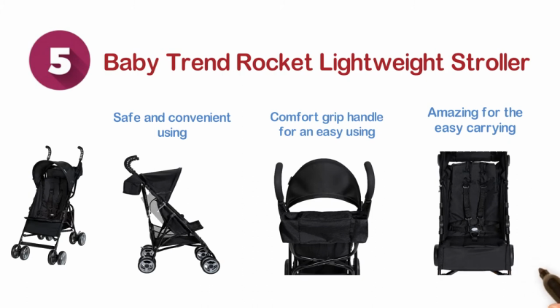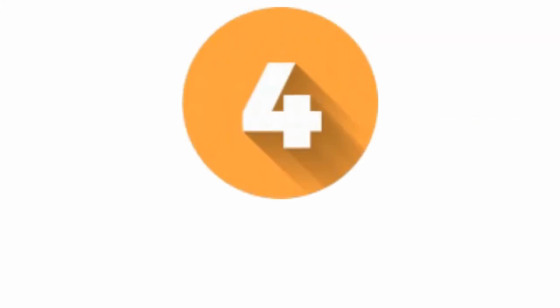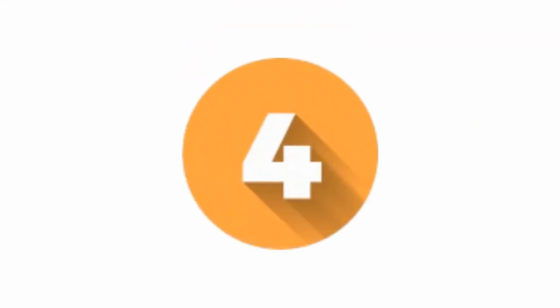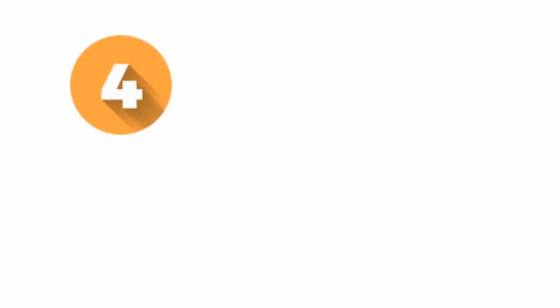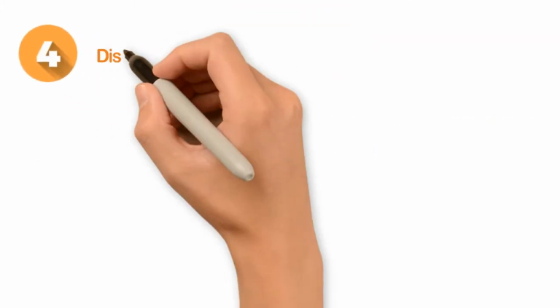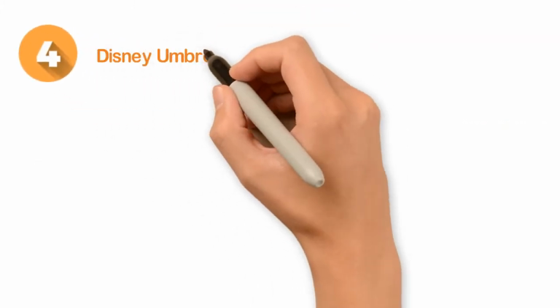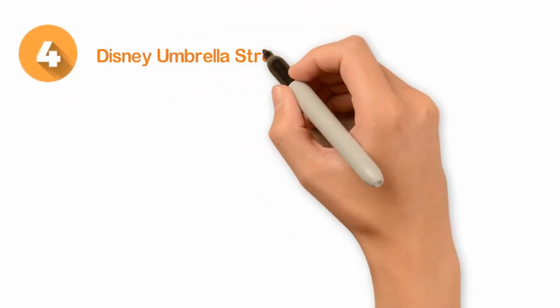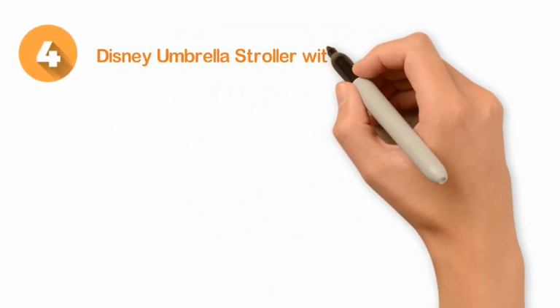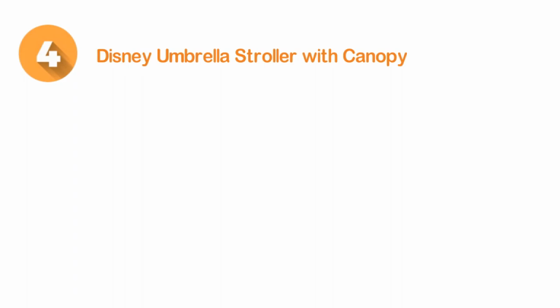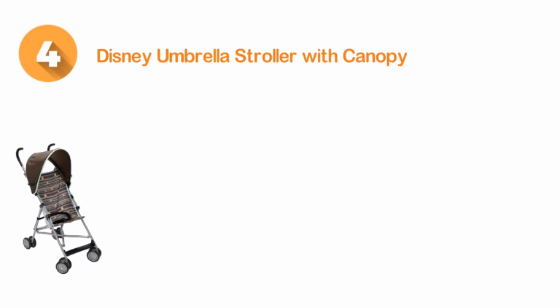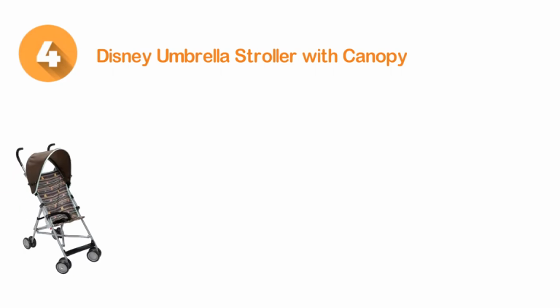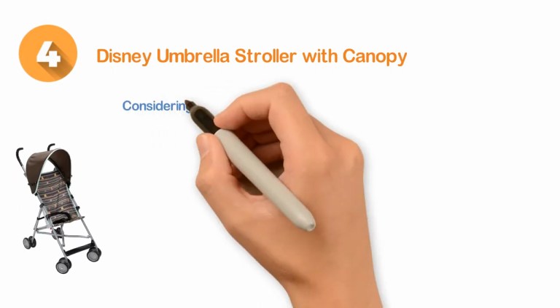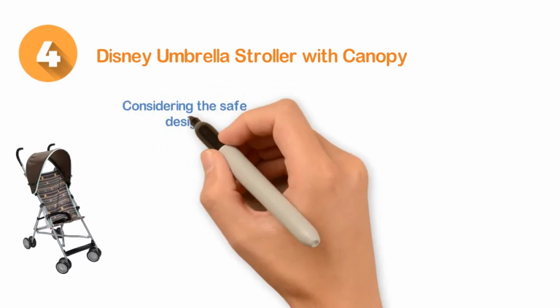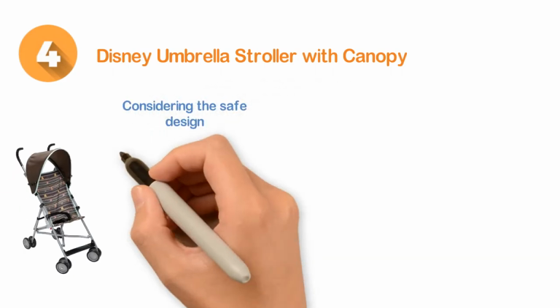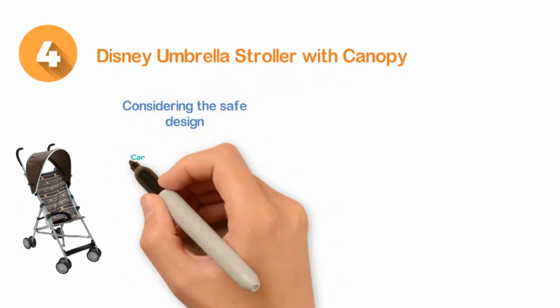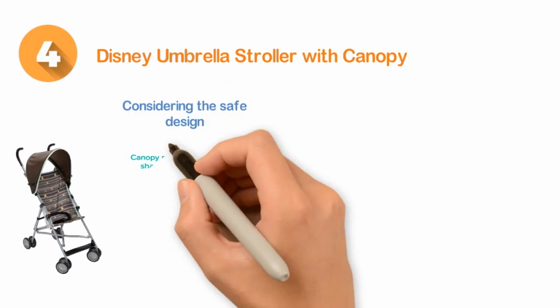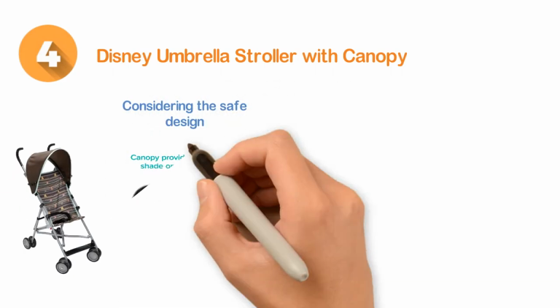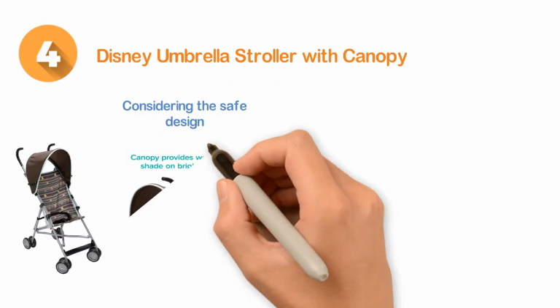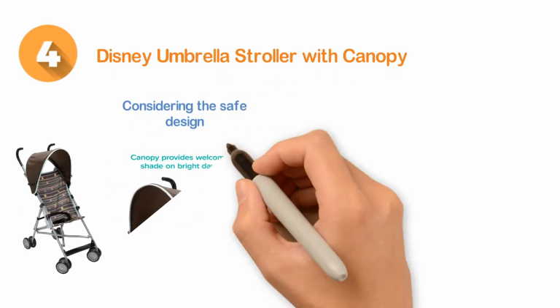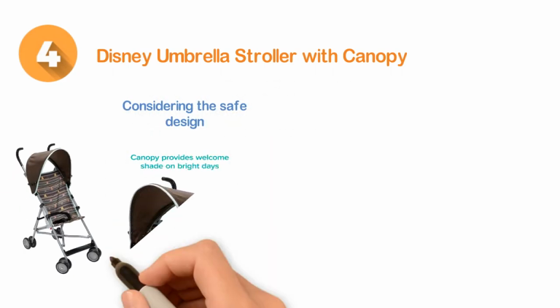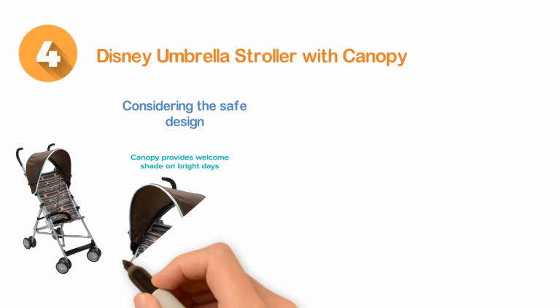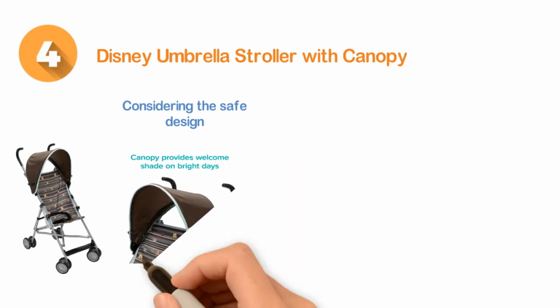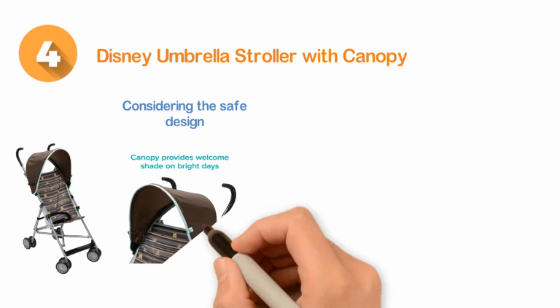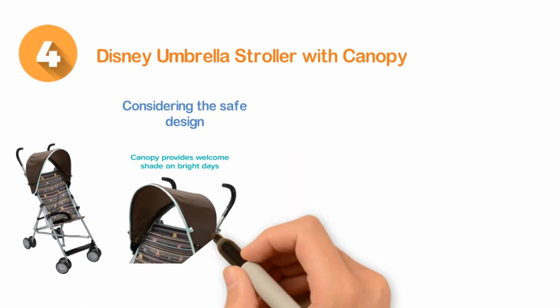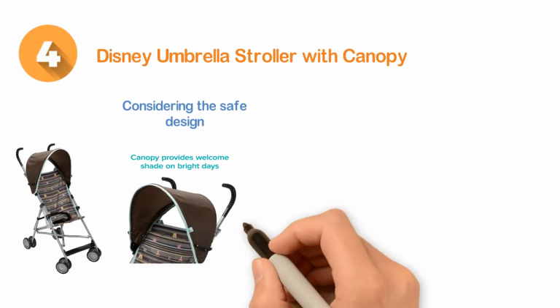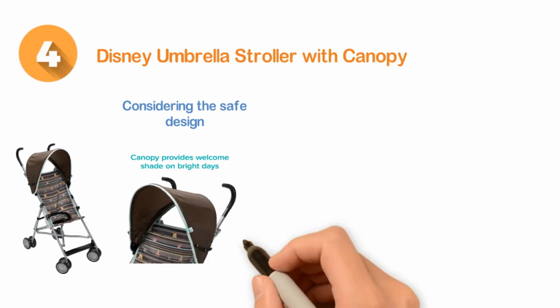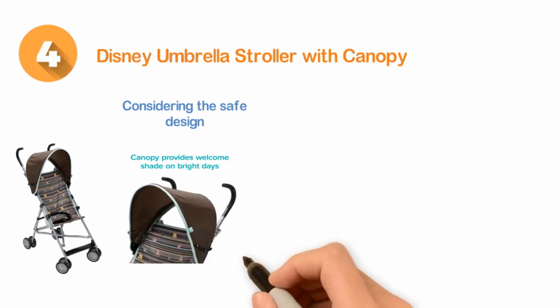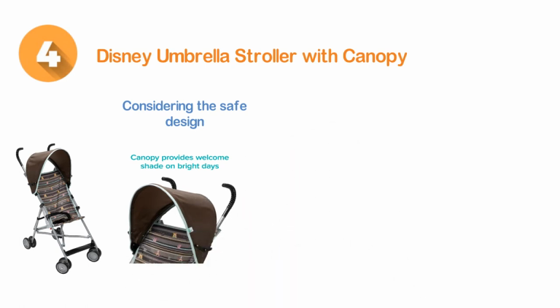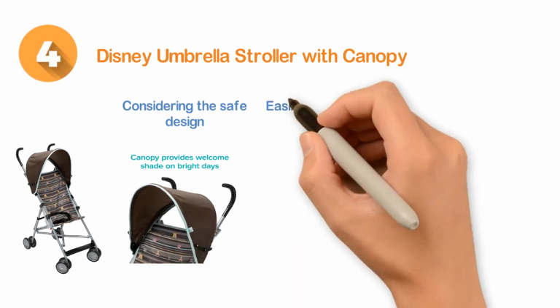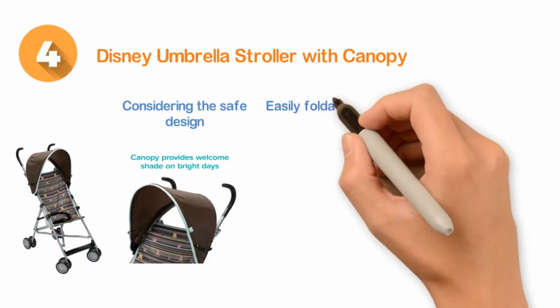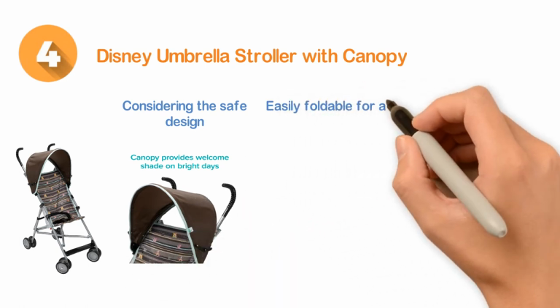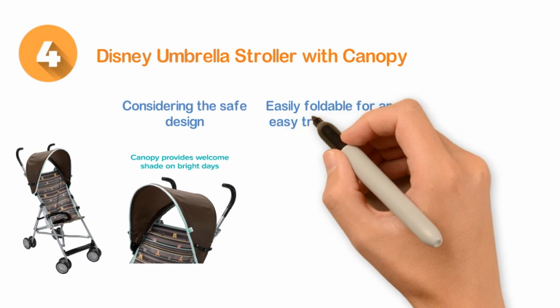Number 4: the Disney Umbrella Stroller with Canopy. Nice one considering the safe design and construction. Ideal for the child weight up to 40 pounds. Designed with a 3-point harness for safety and it is easily foldable for easy transportation.